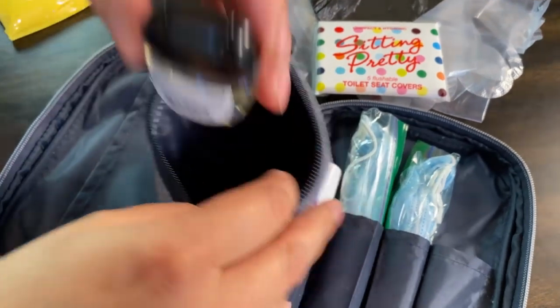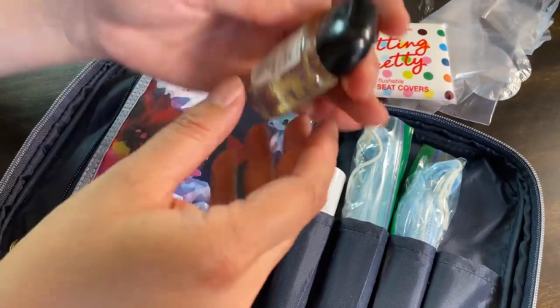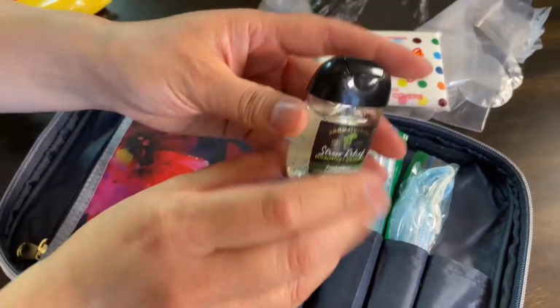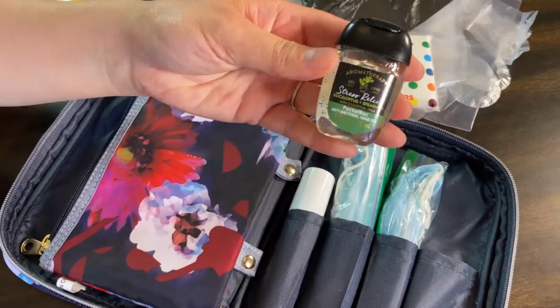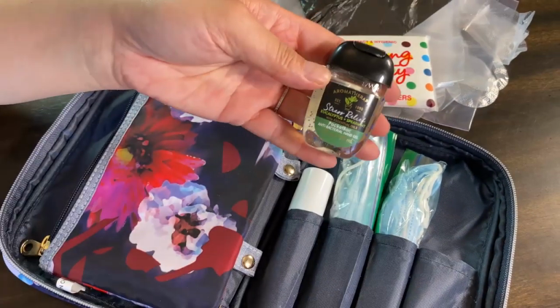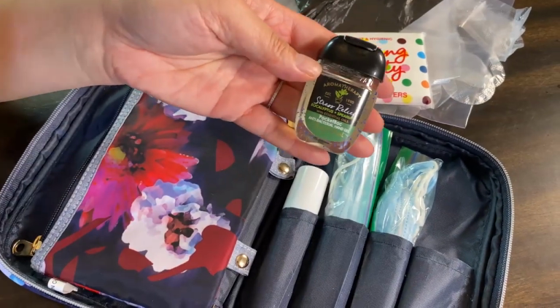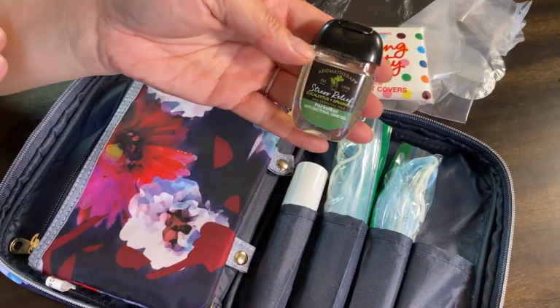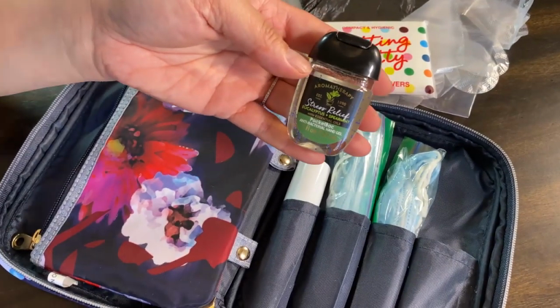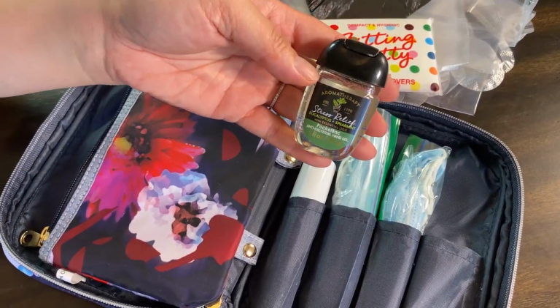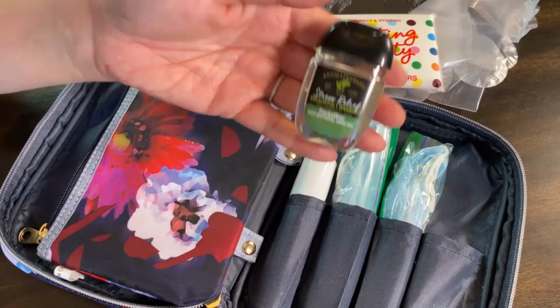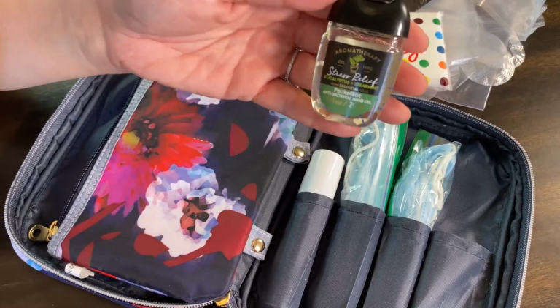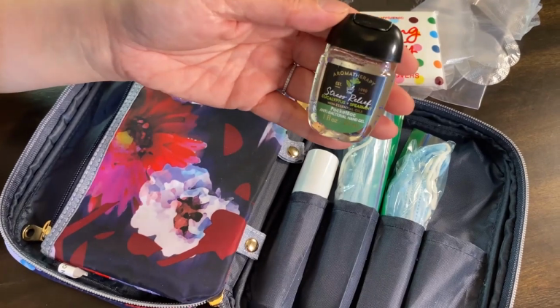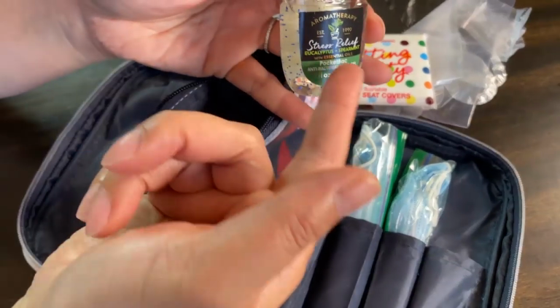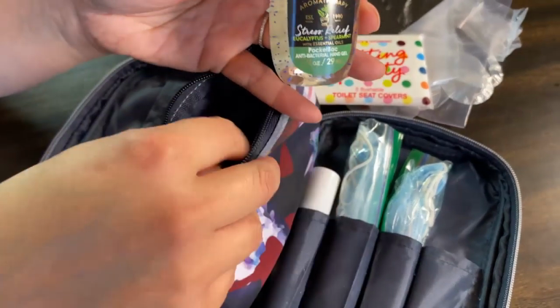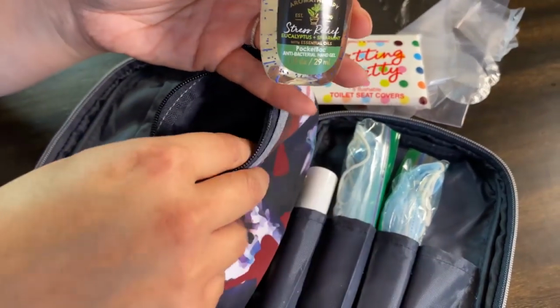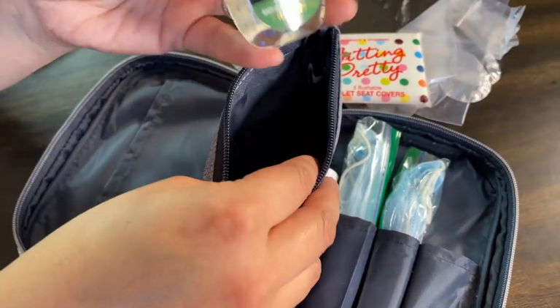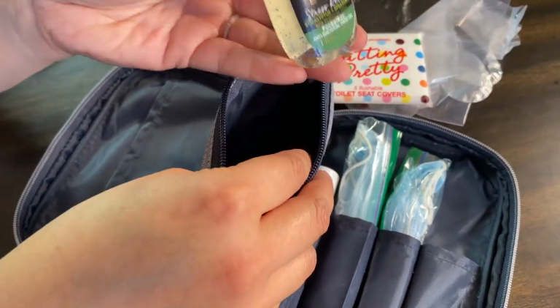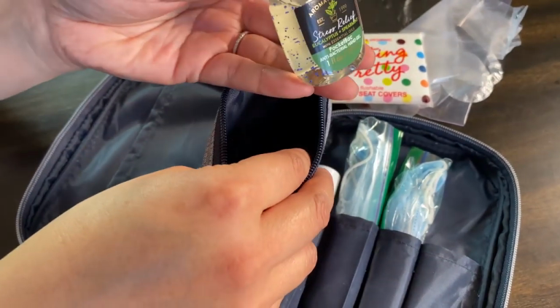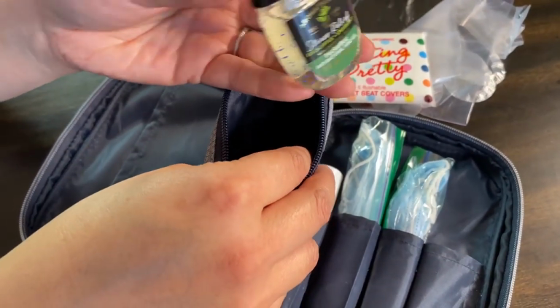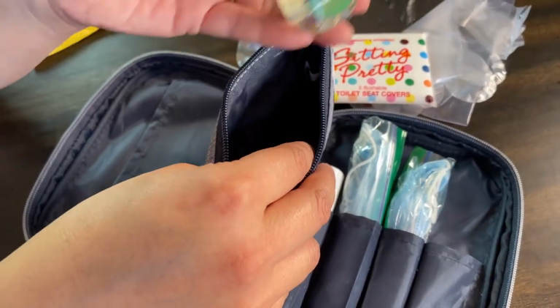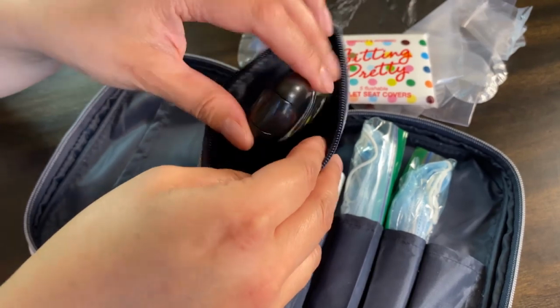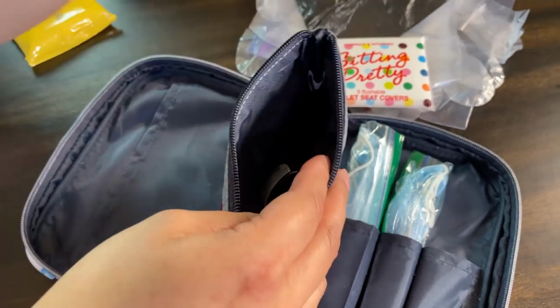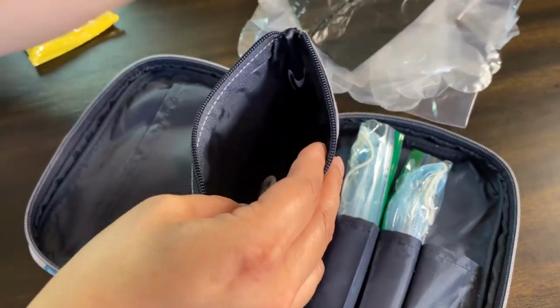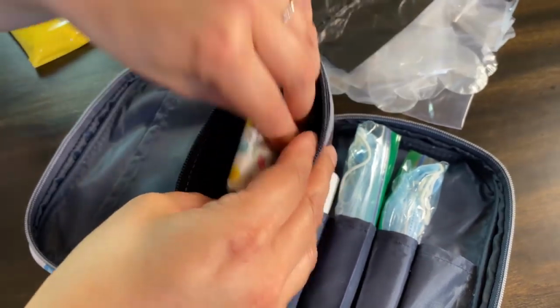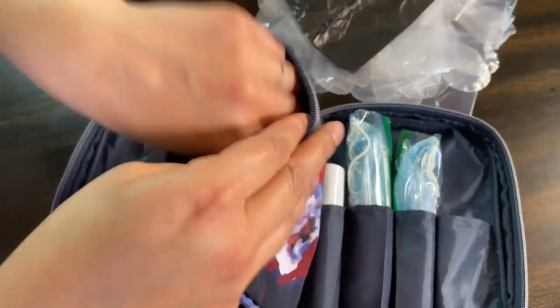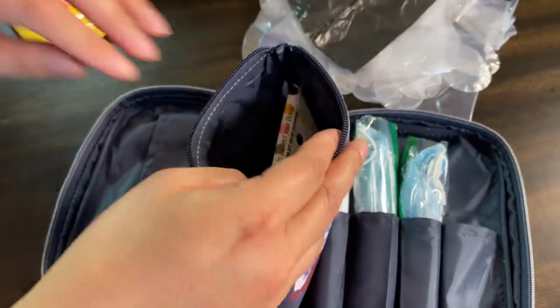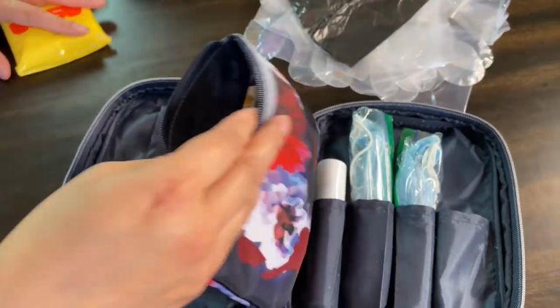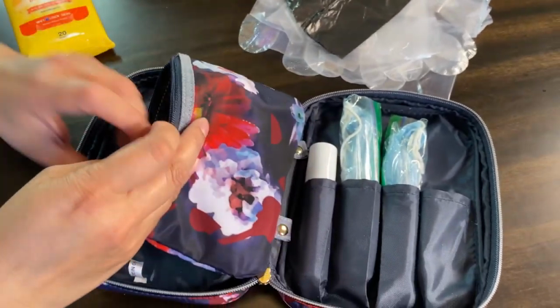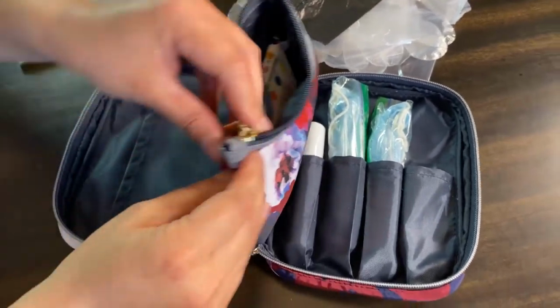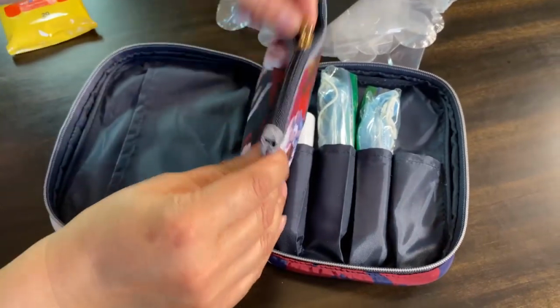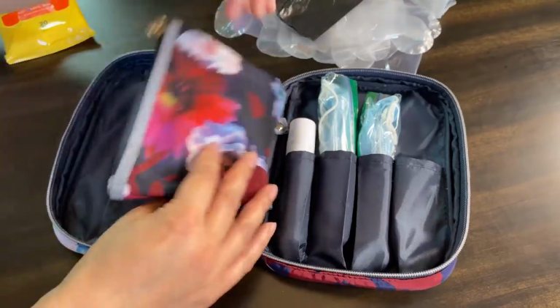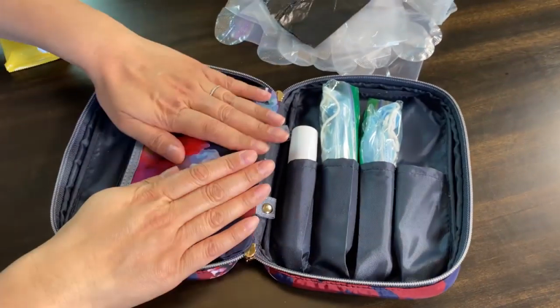I also have a hand sanitizer in here. When Bath and Body Works goes on sale again, get these — they're good and very useful for traveling. You just zip it up.